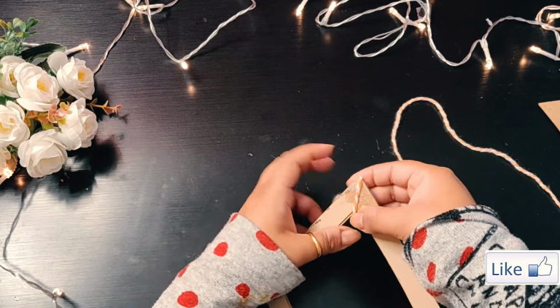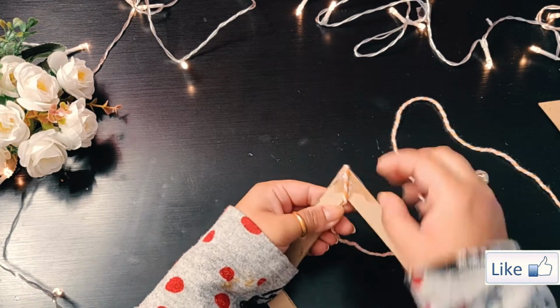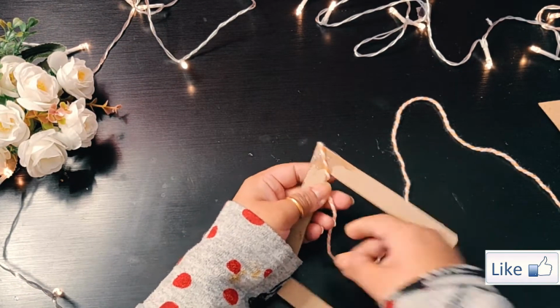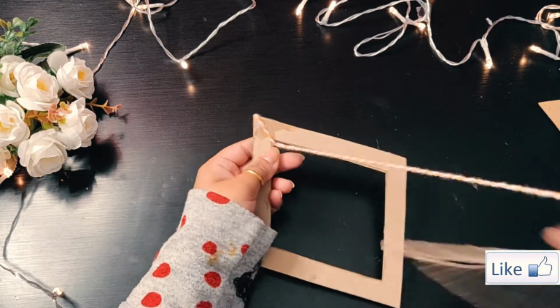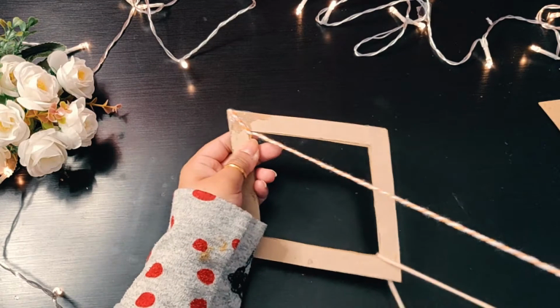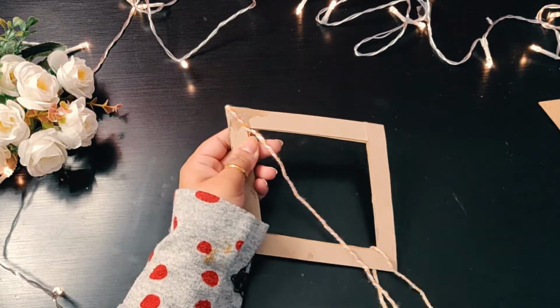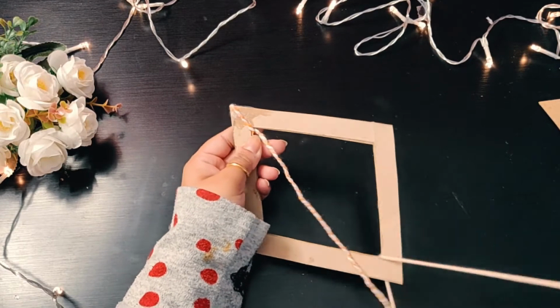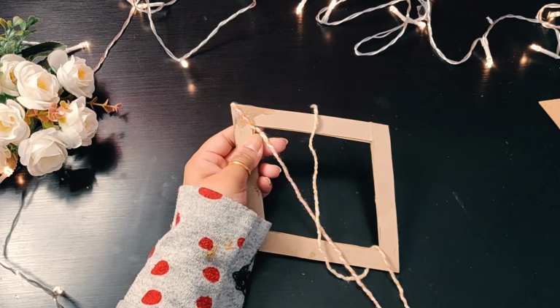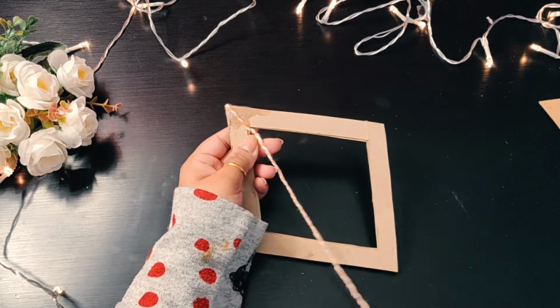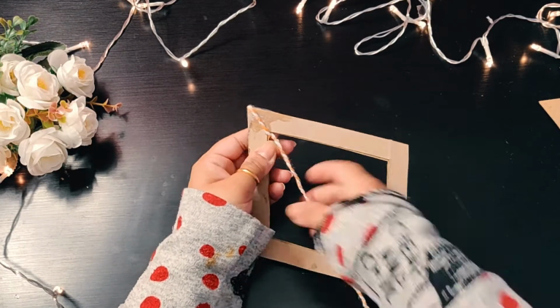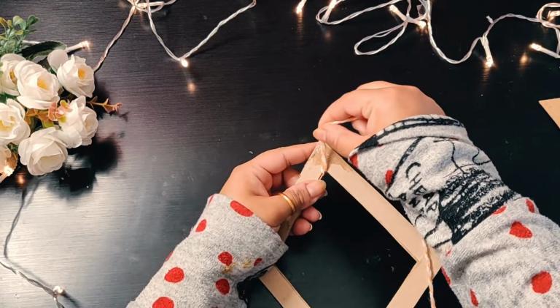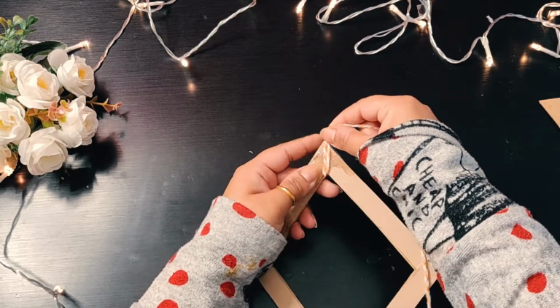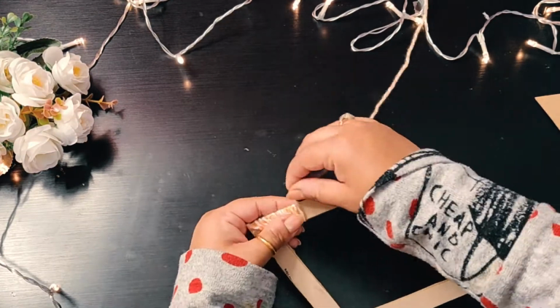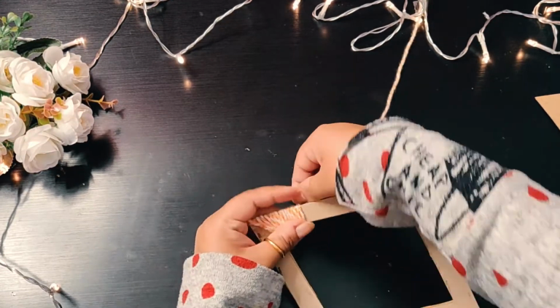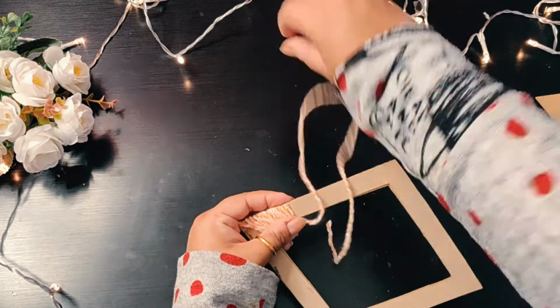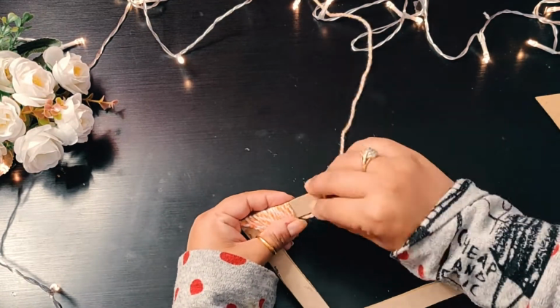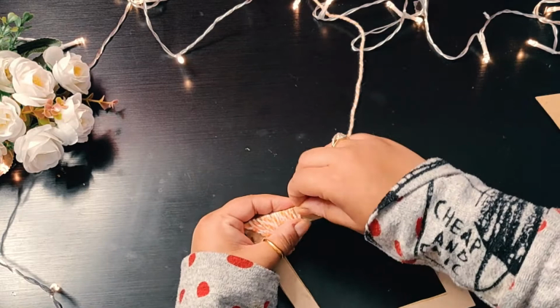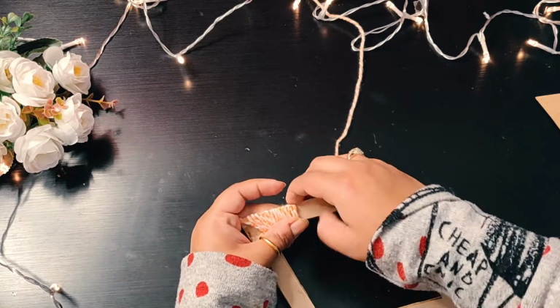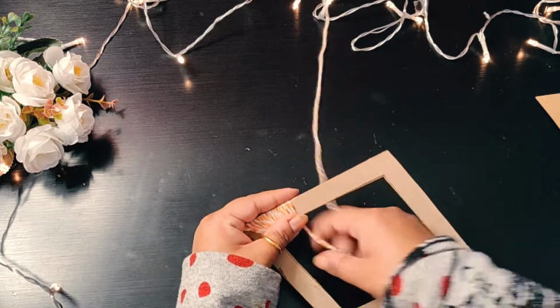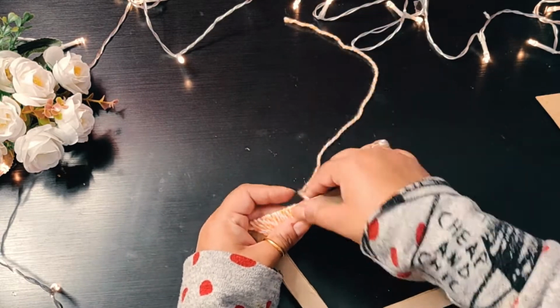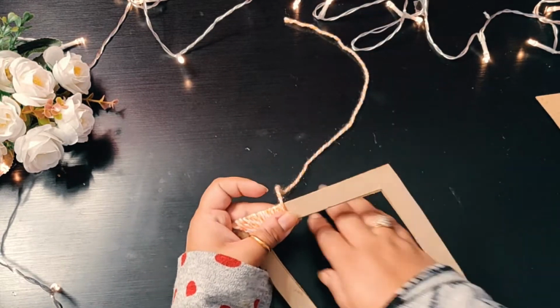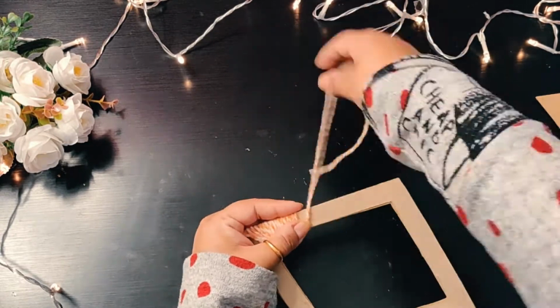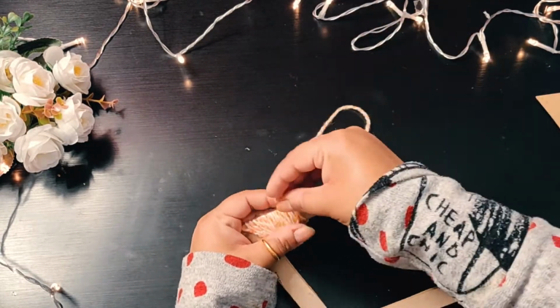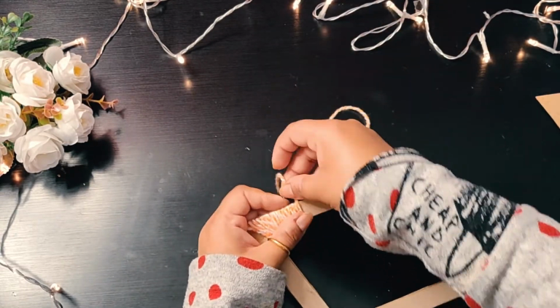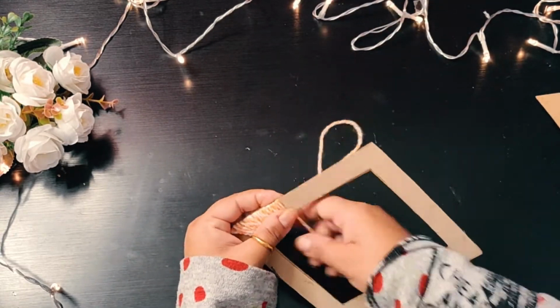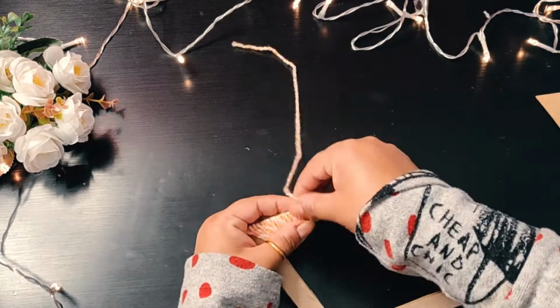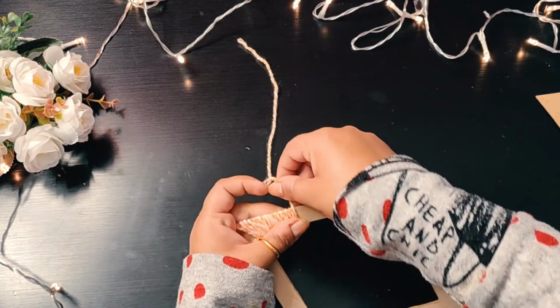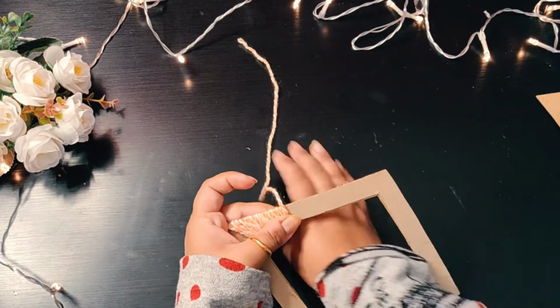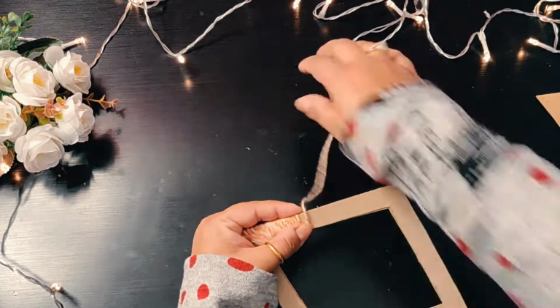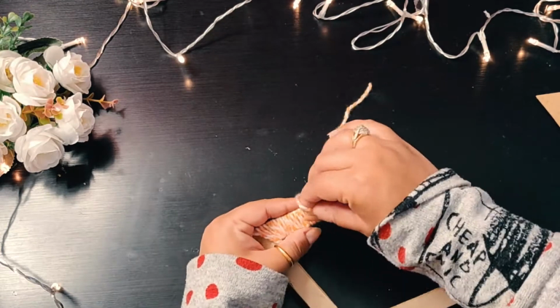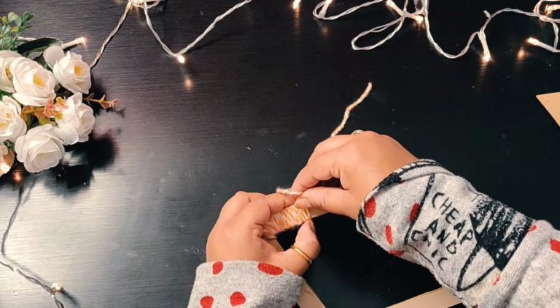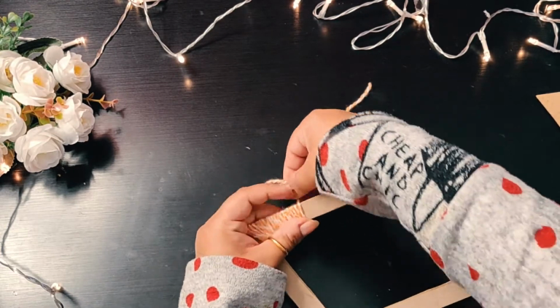Now I'm starting to drape yarn on all sides of this shape. I had this light colored multi-color yarn — you can take any color of your choice. Trust me guys, this DIY is very easy as you need just three or four things to make this.